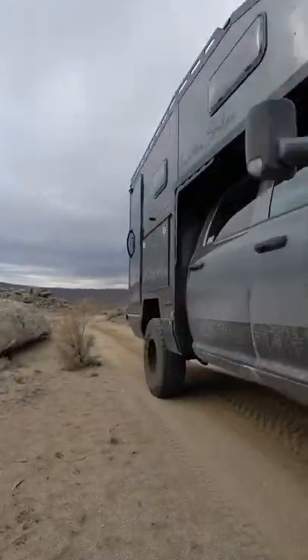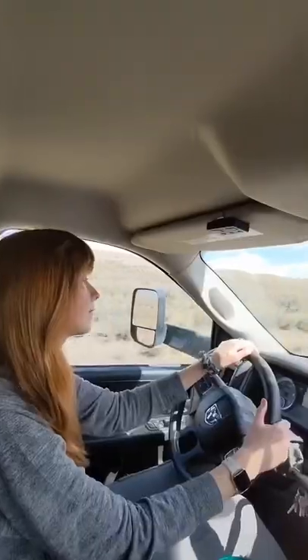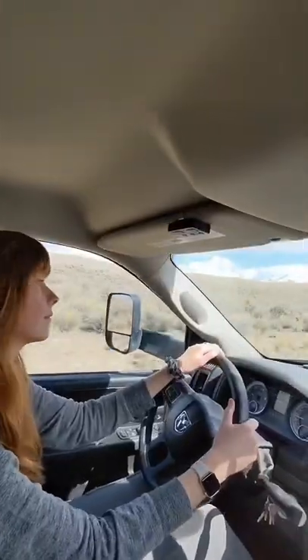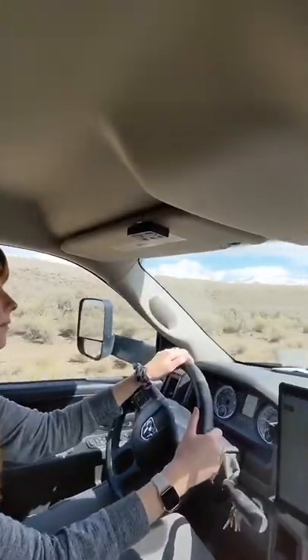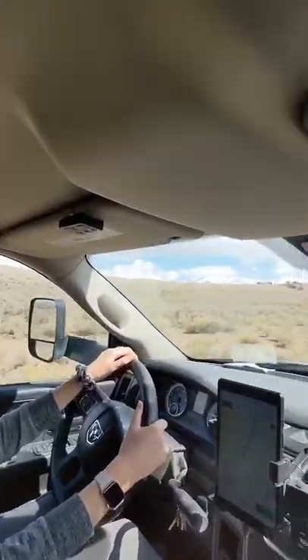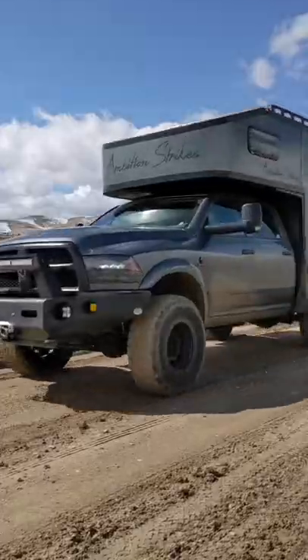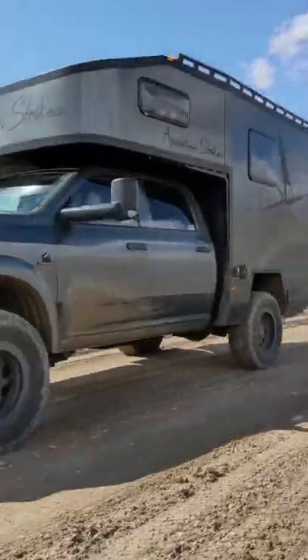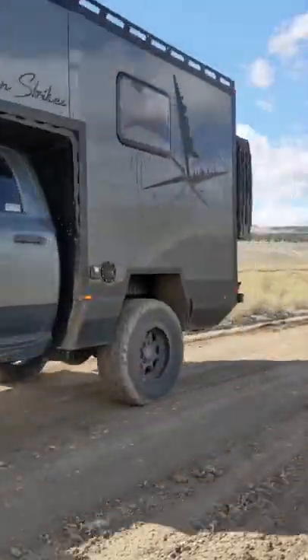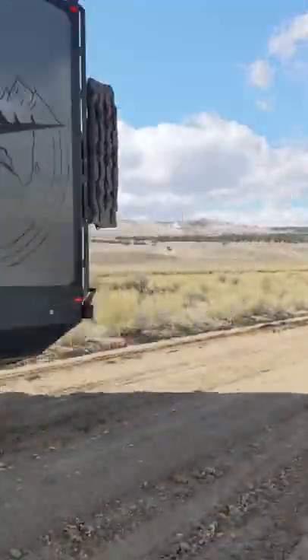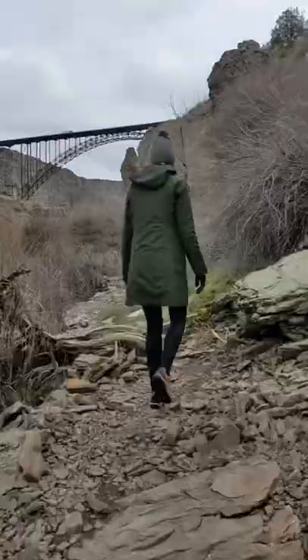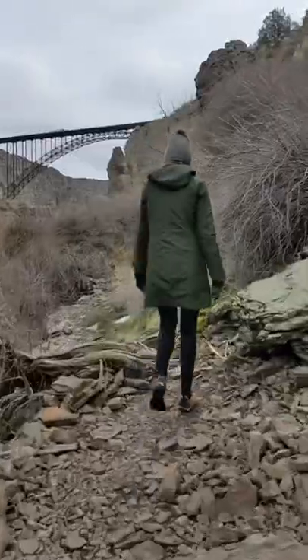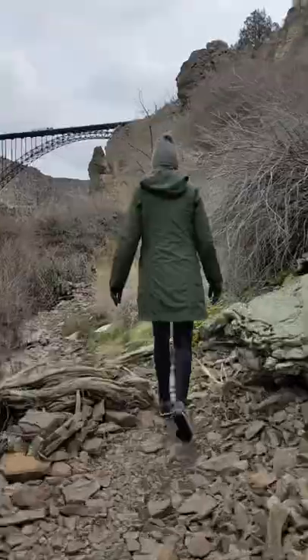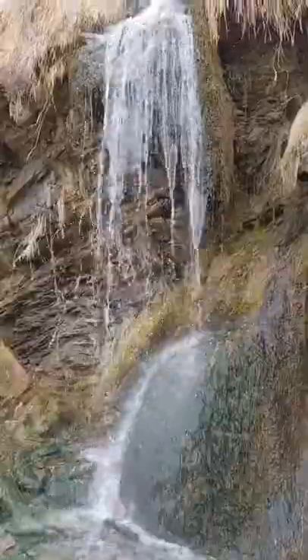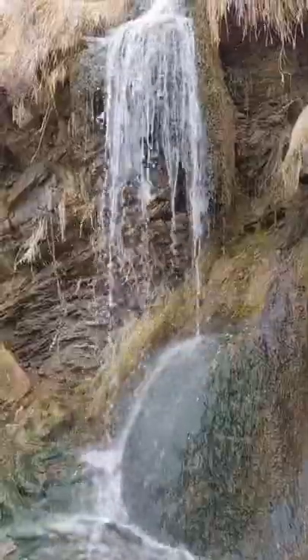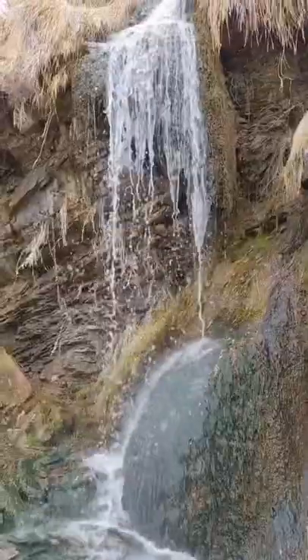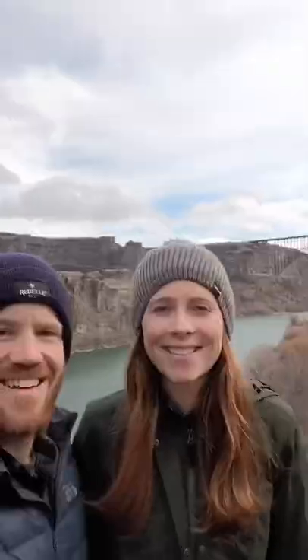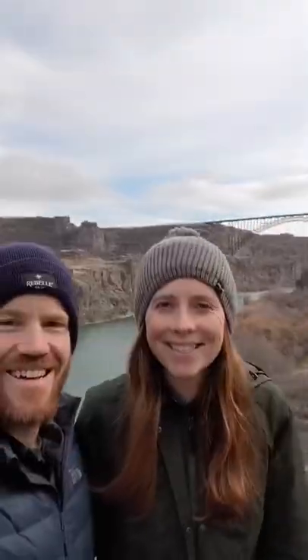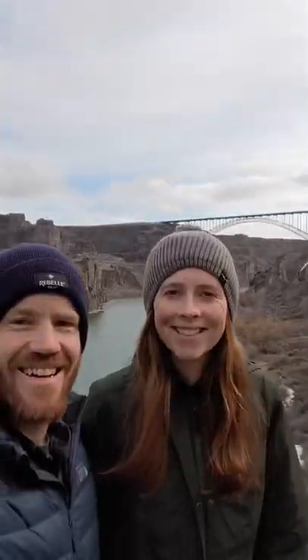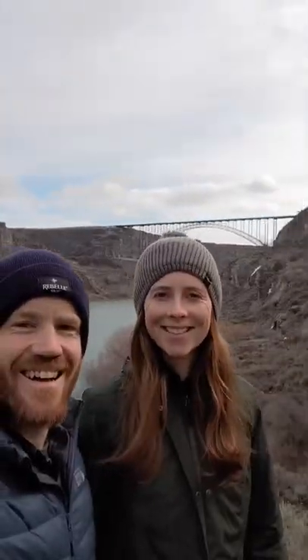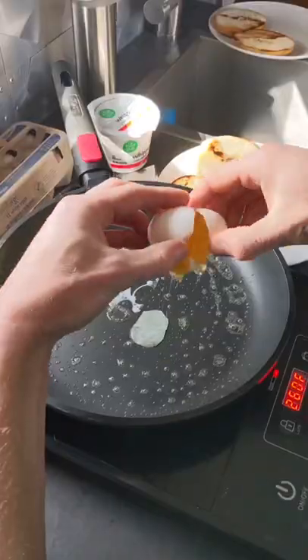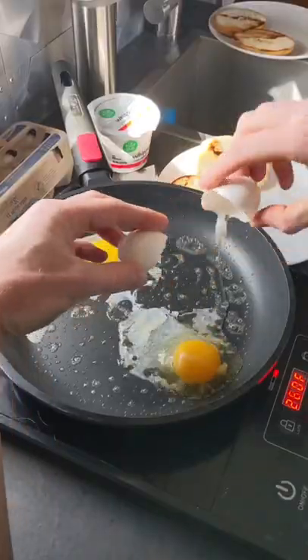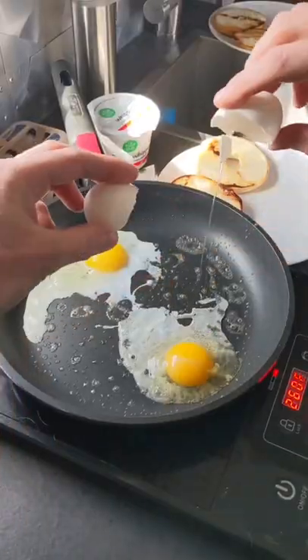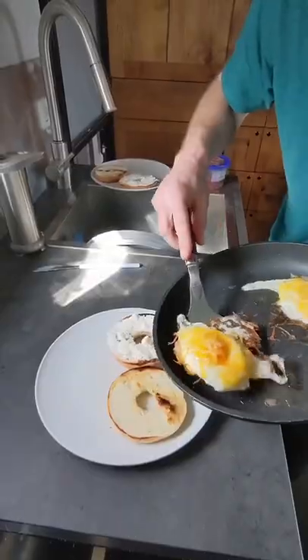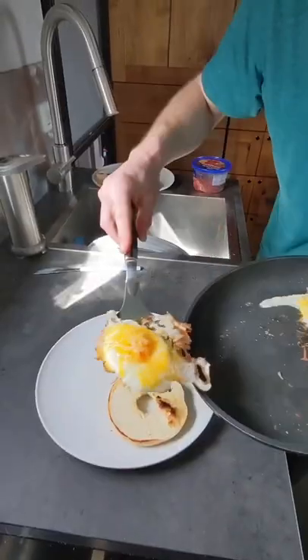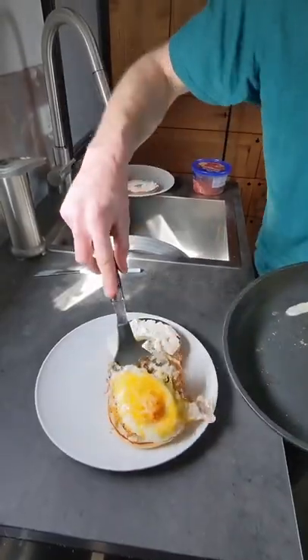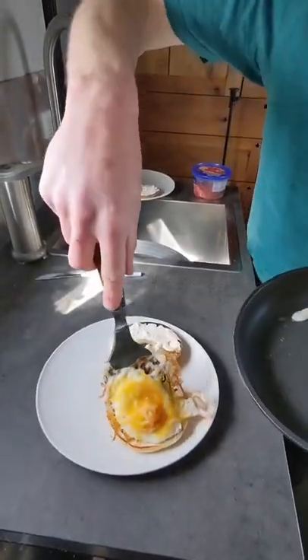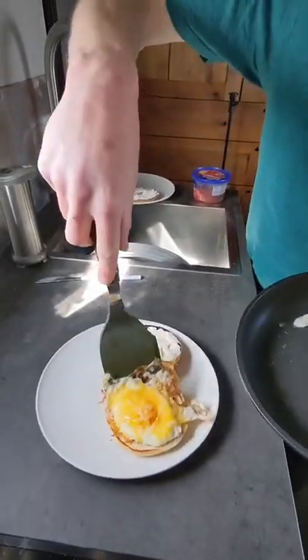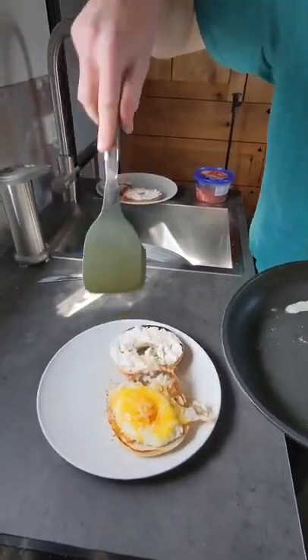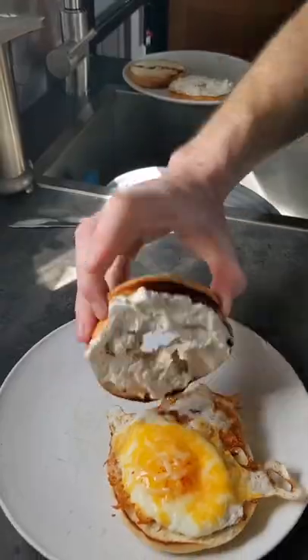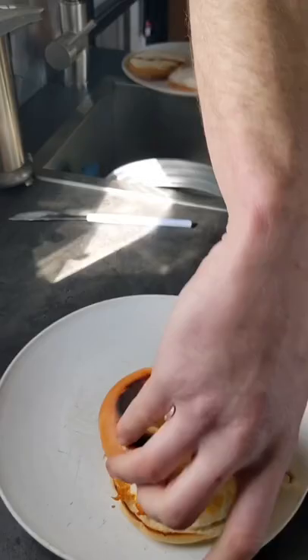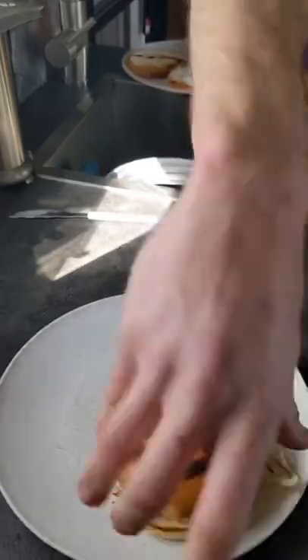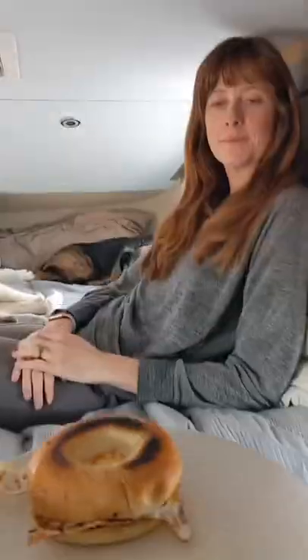From there, we headed out to do a little exploring in the truck before finding a nice hike to stretch our legs. Then it was time for a lunch break, so Riley whipped us up something yummy in the camper.